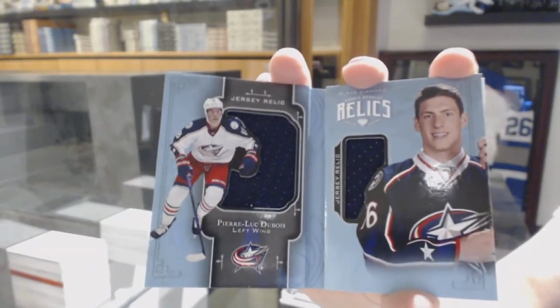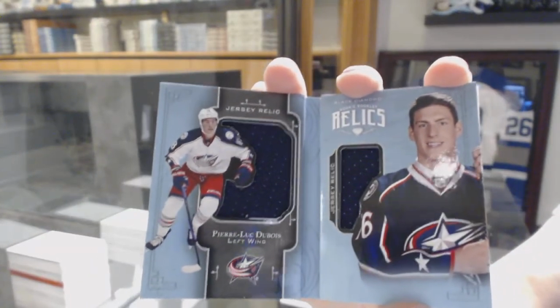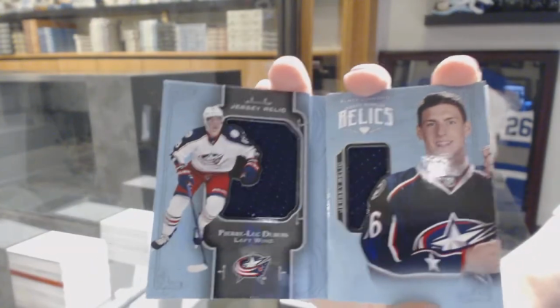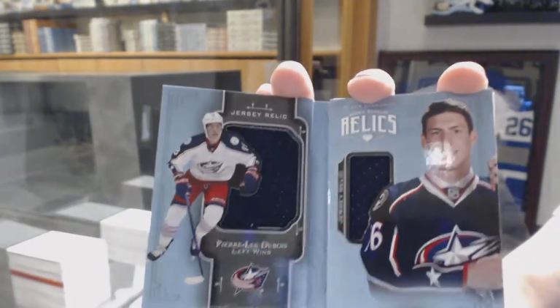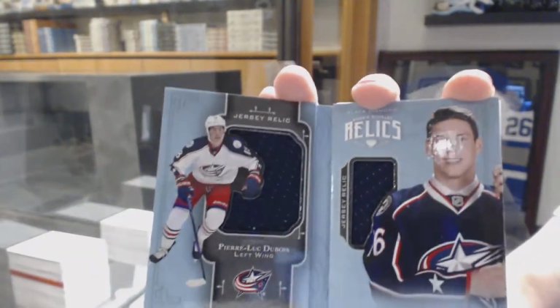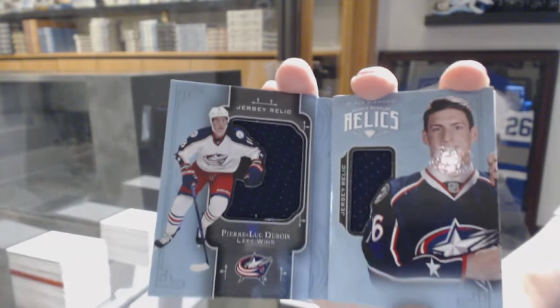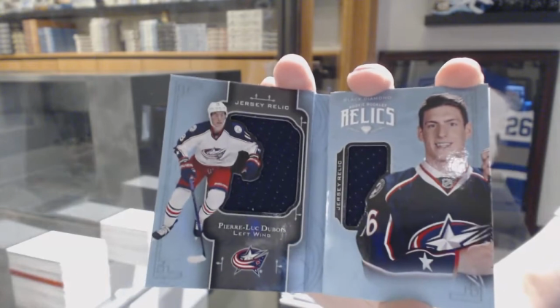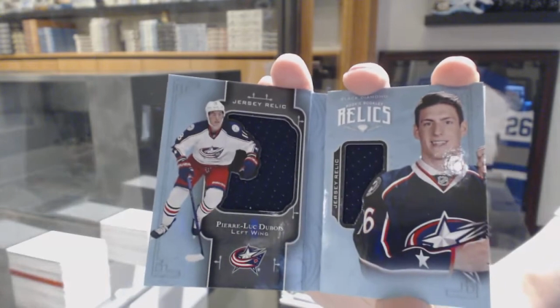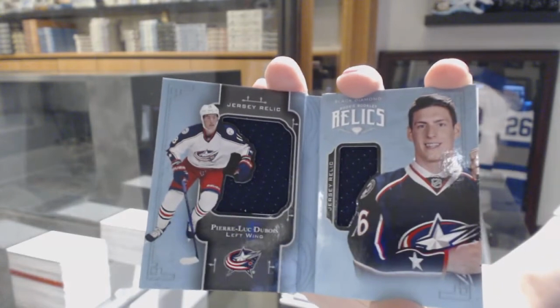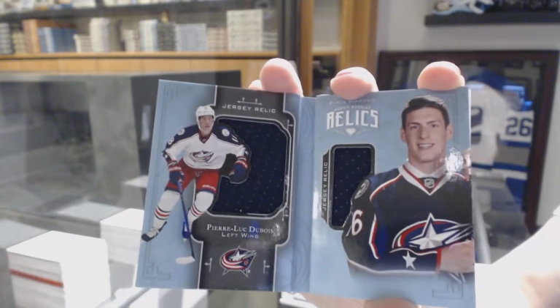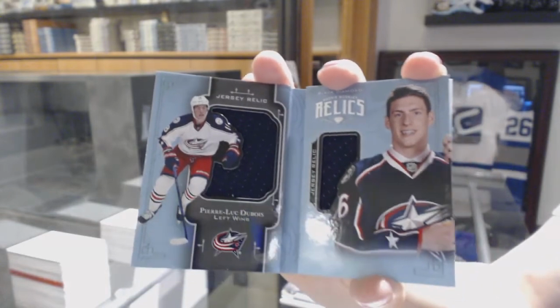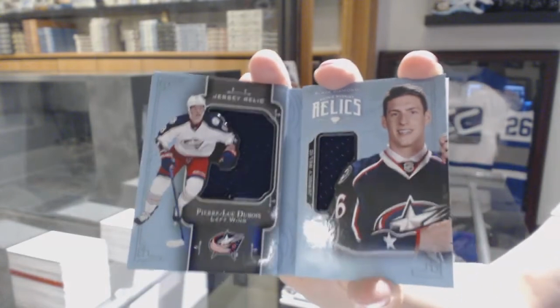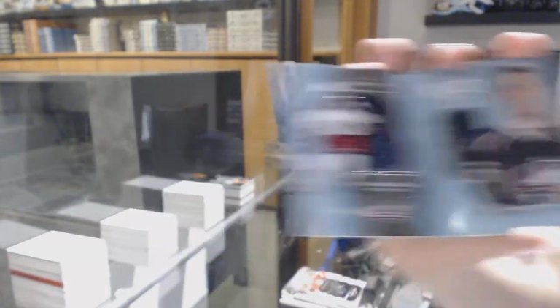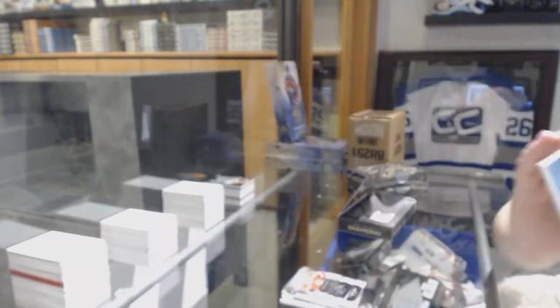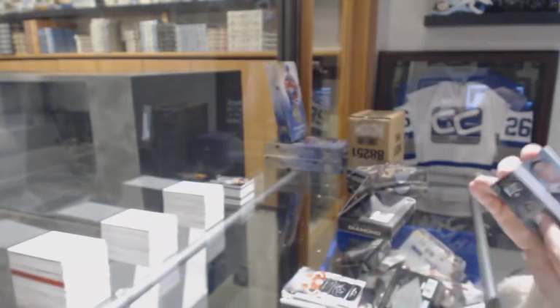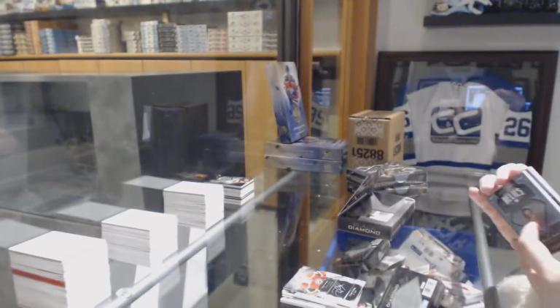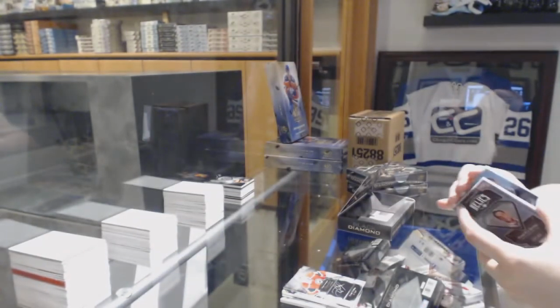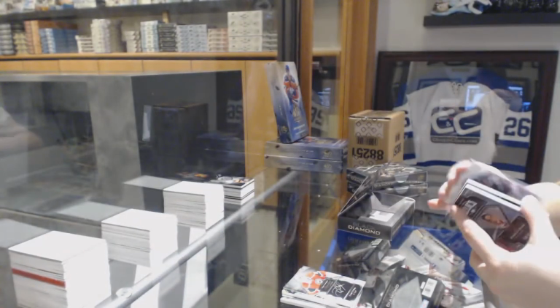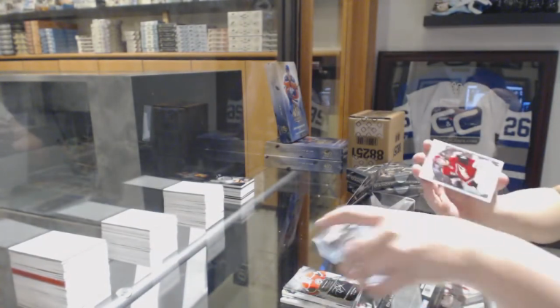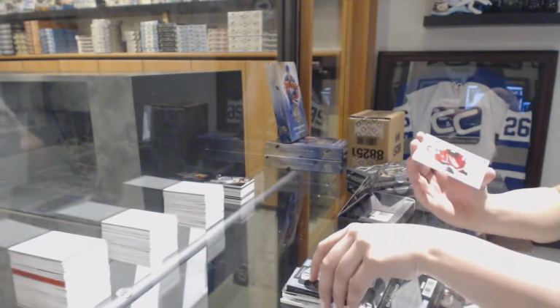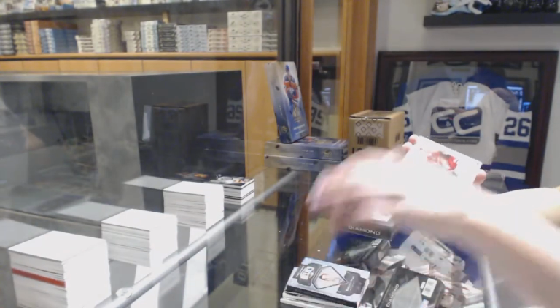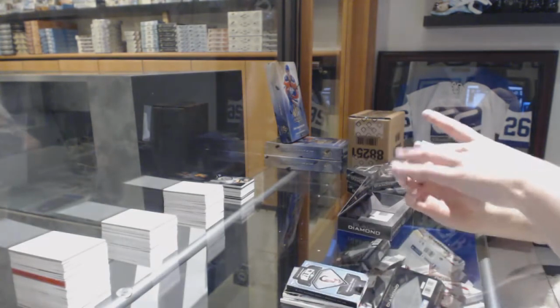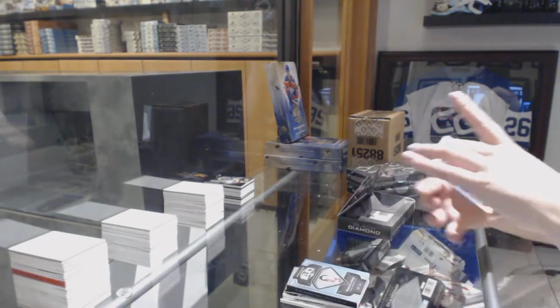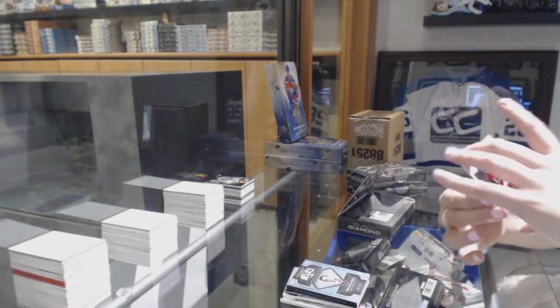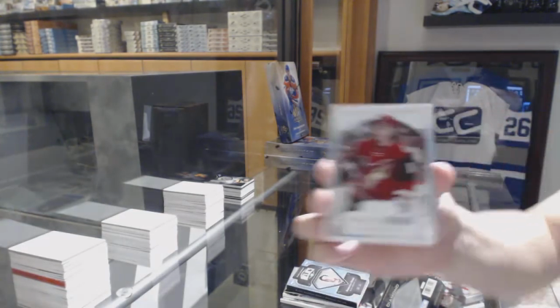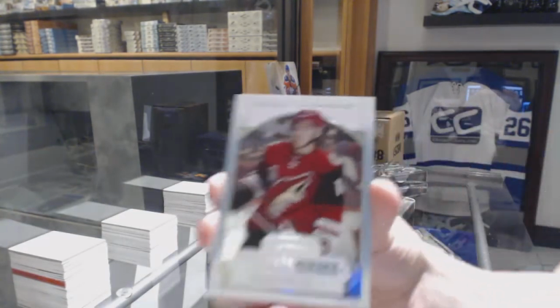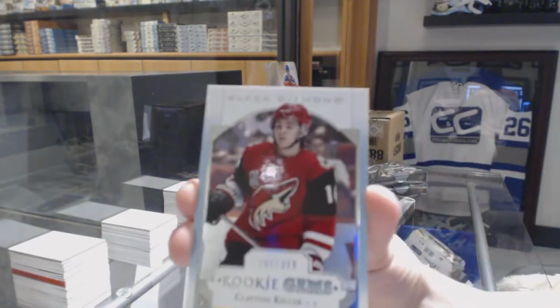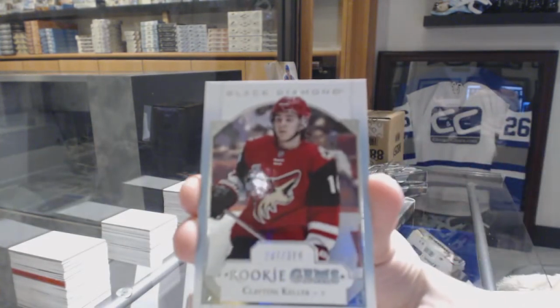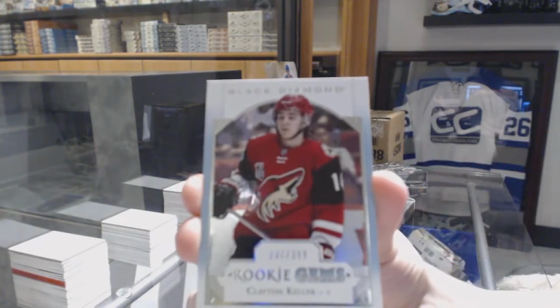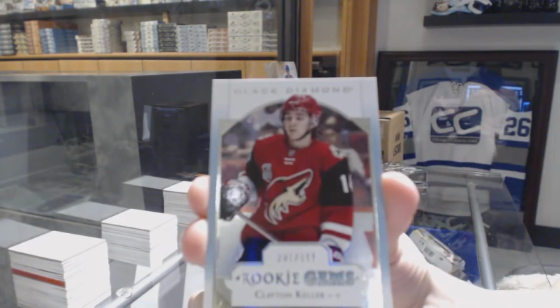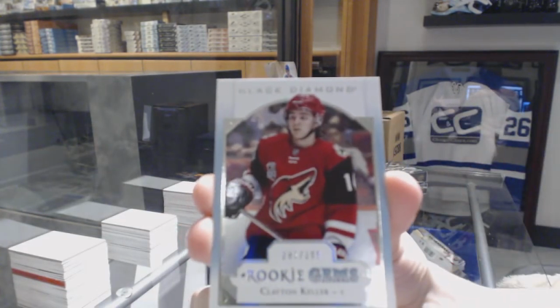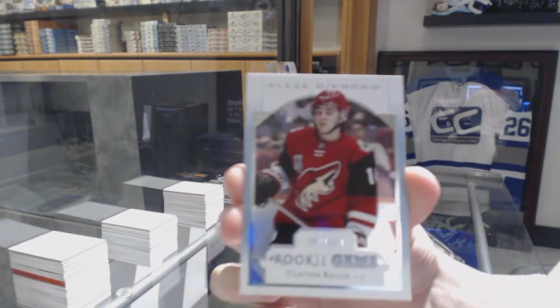Seems like completing your collection. So realistically I got you what you wanted, right? And a rookie gems, number to 399, Clayton Keller.